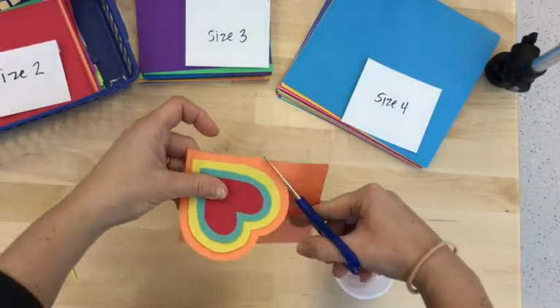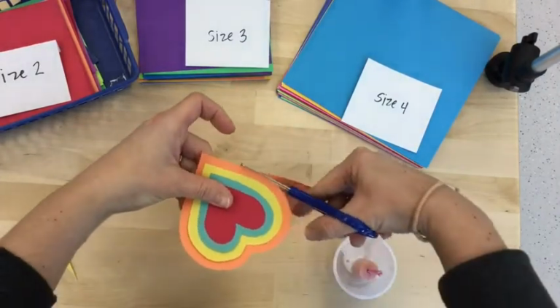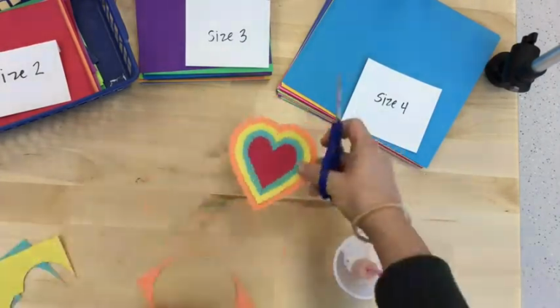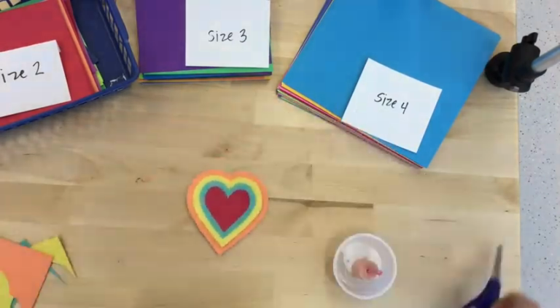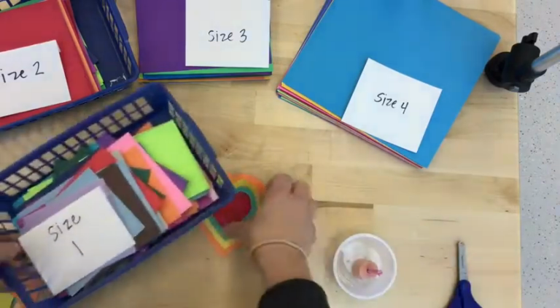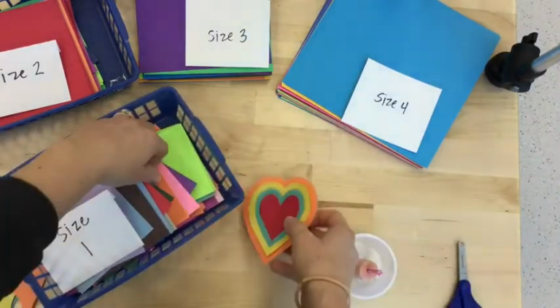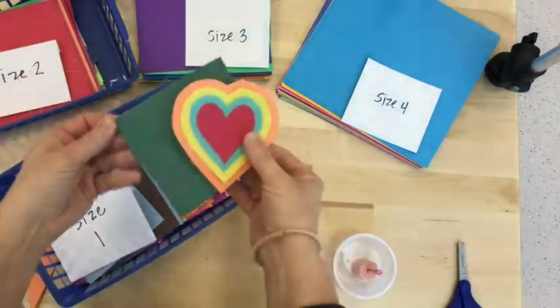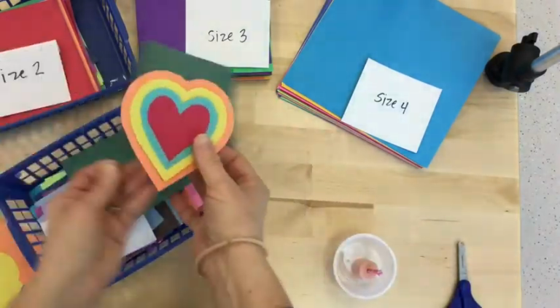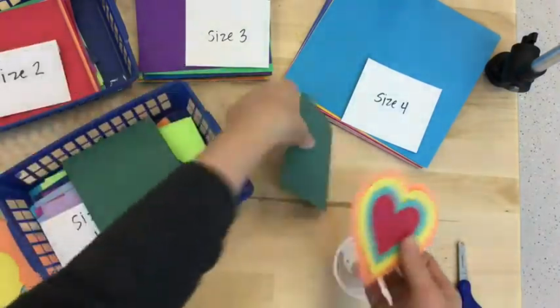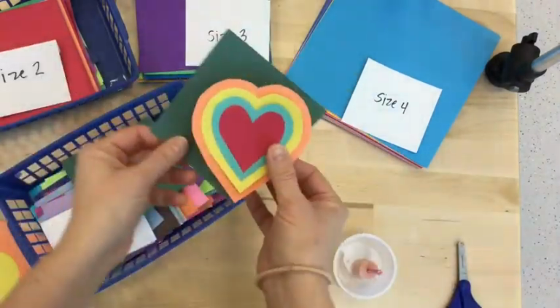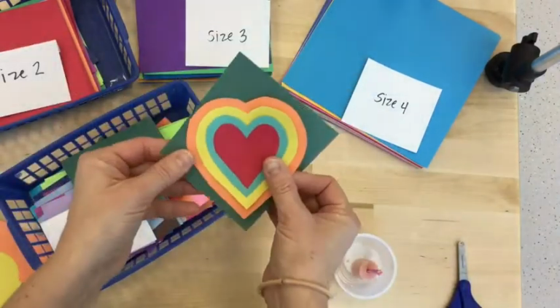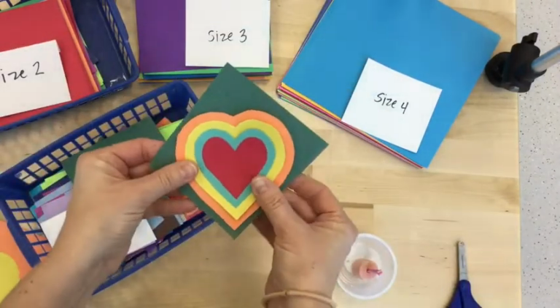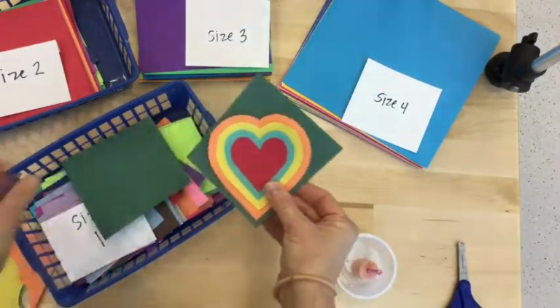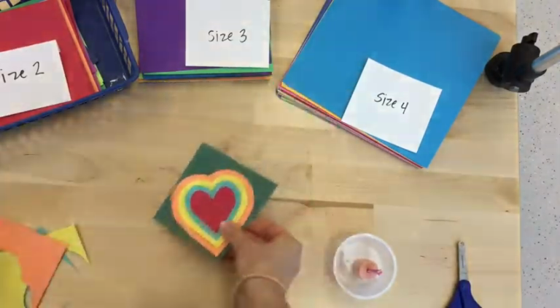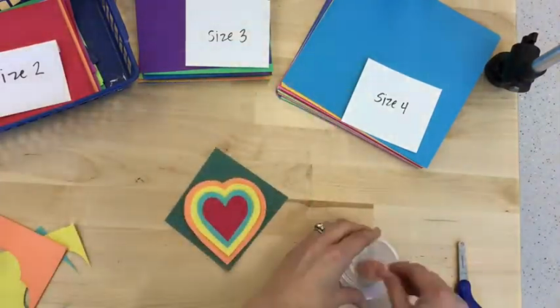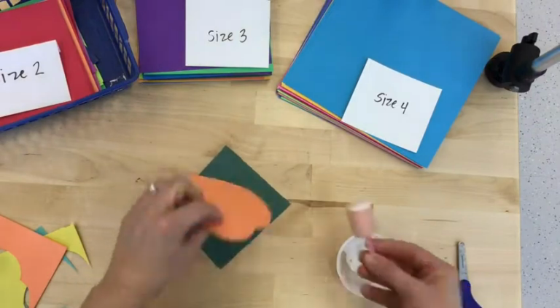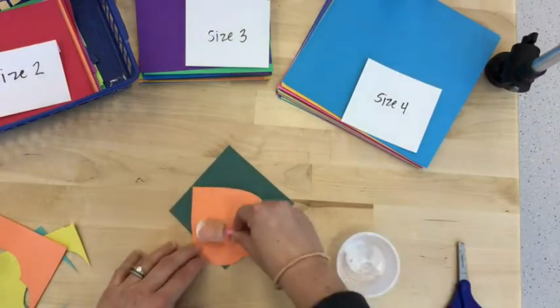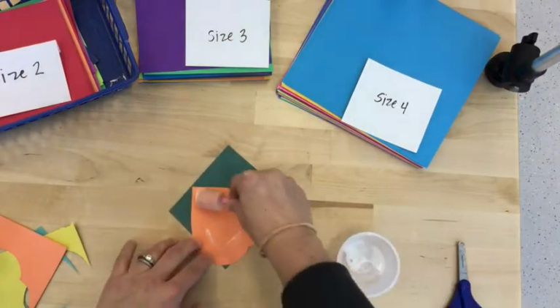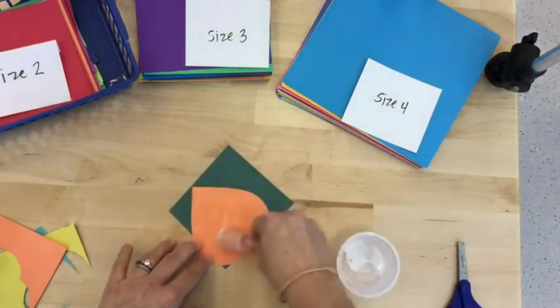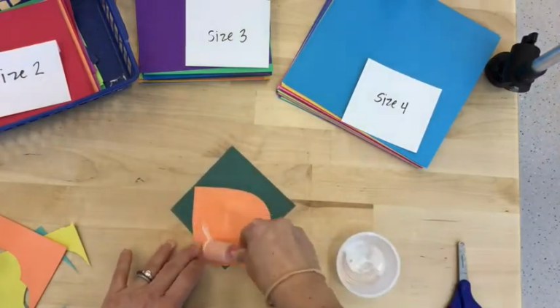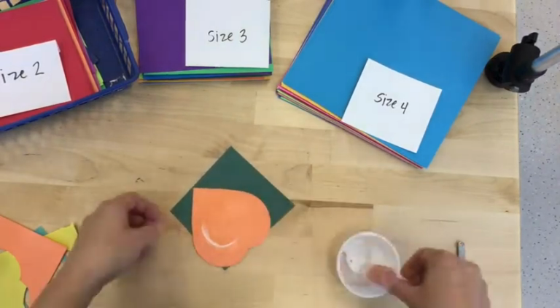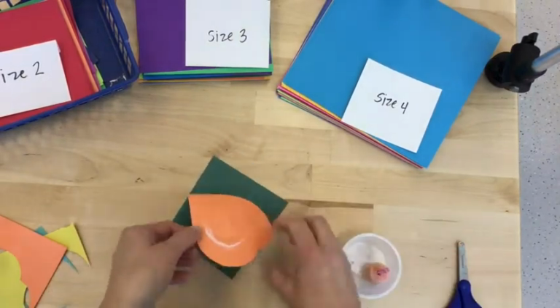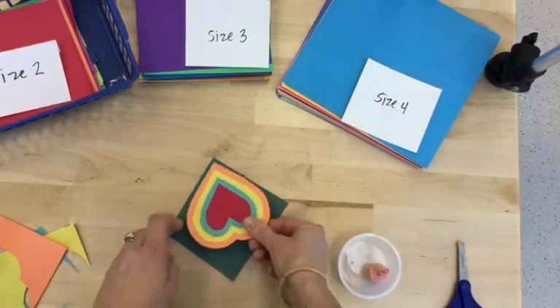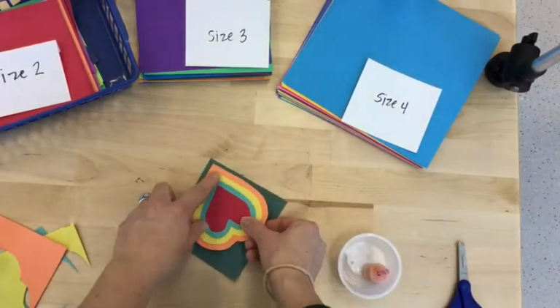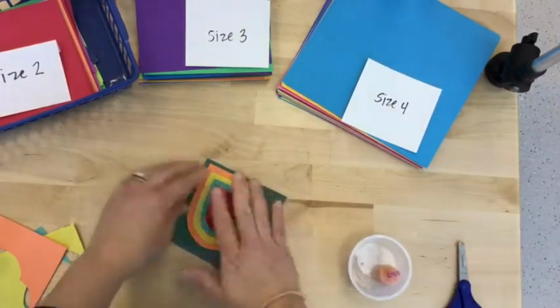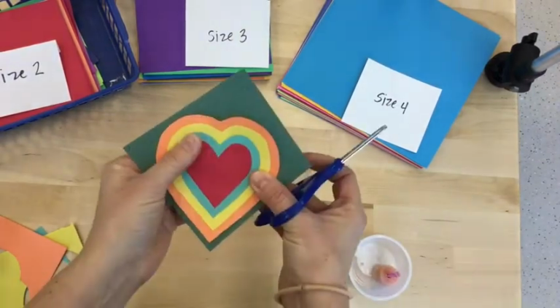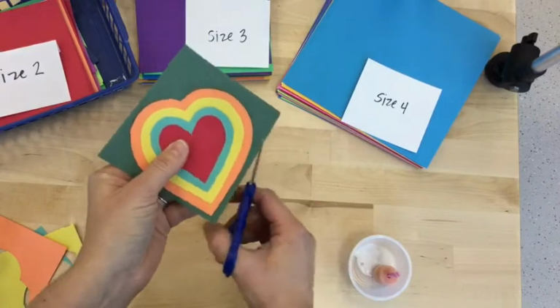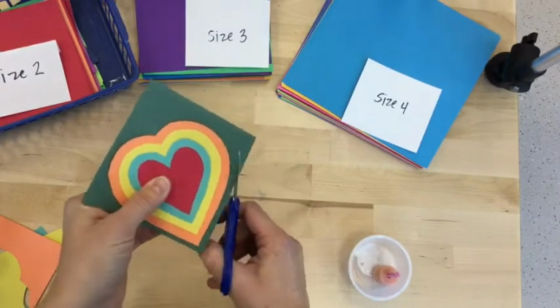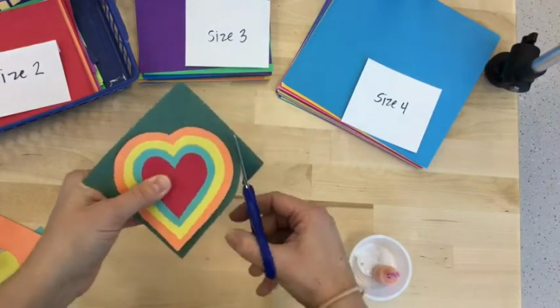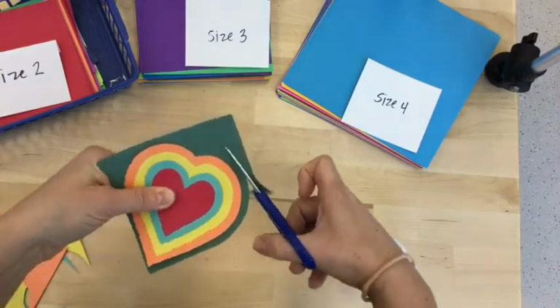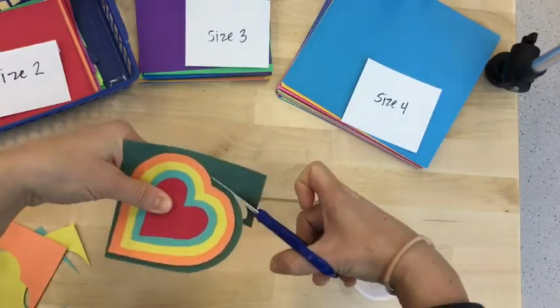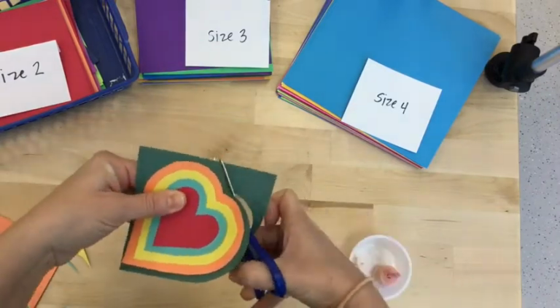Oh my gosh, this is so much fun! I don't want to stop! I think I can fit one more size one paper — I think I can make an even track of green, and then I'm ready to move on to size two next.